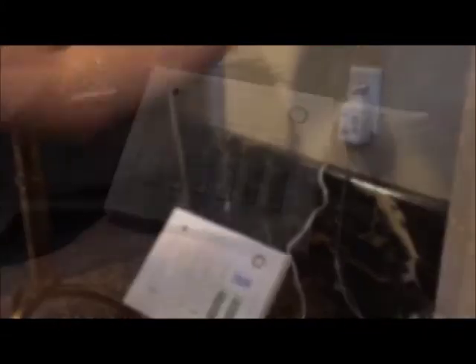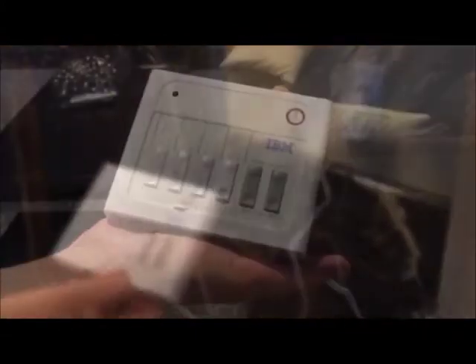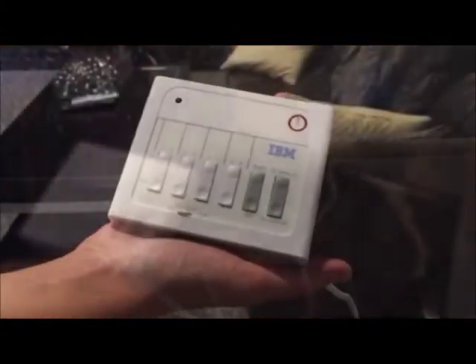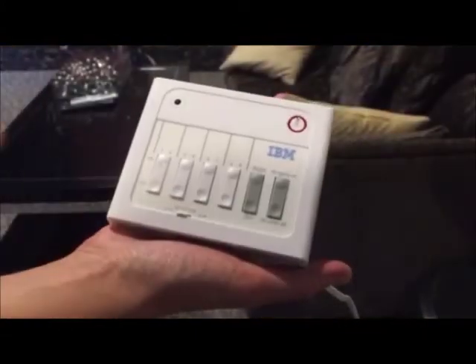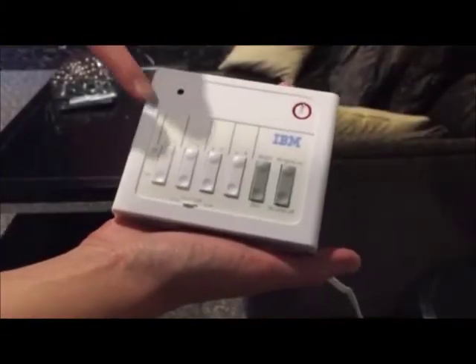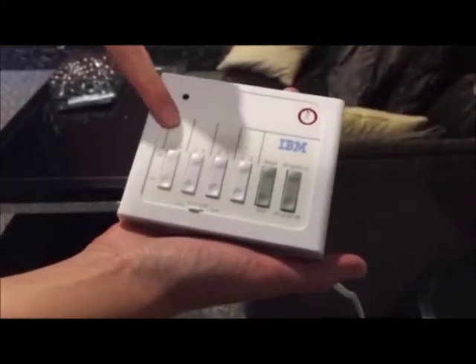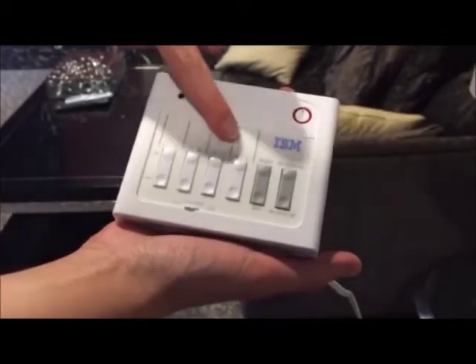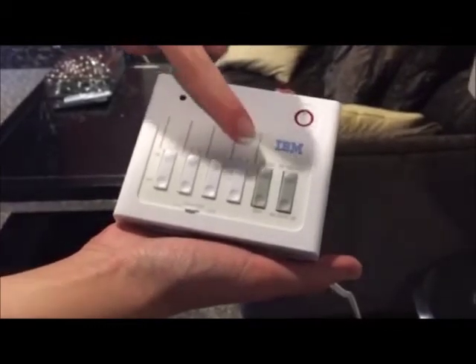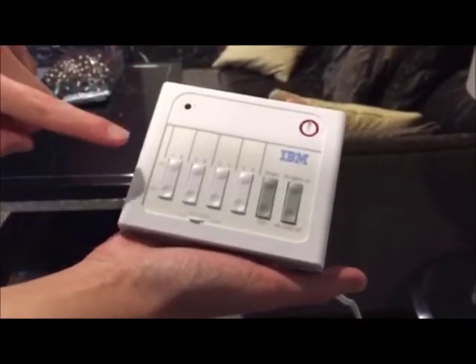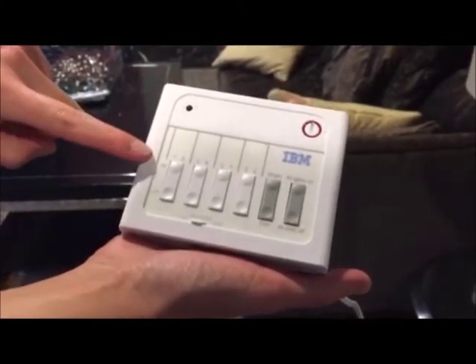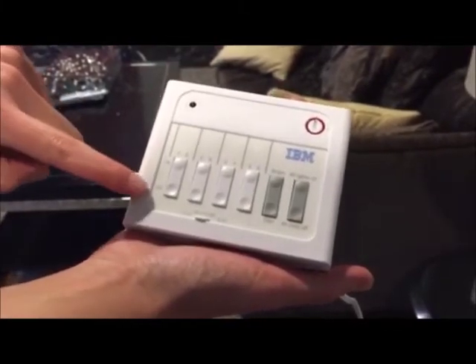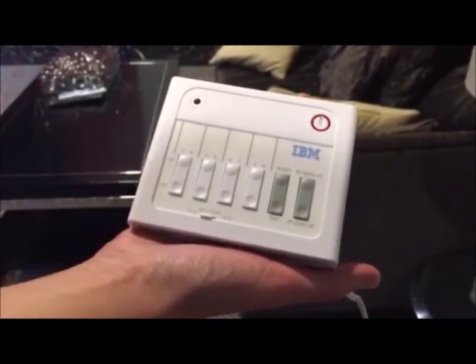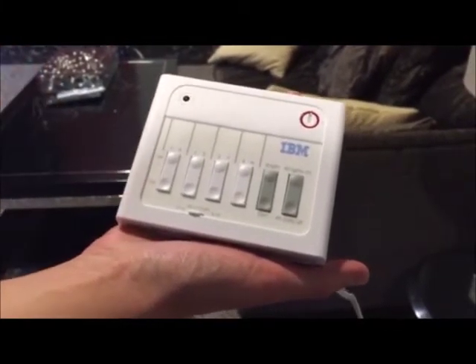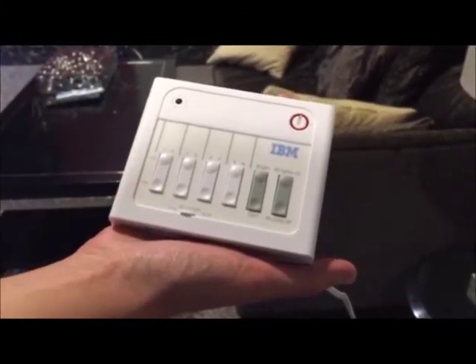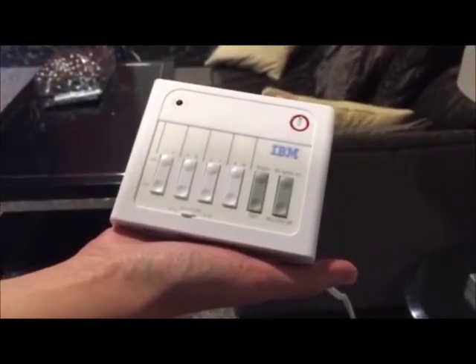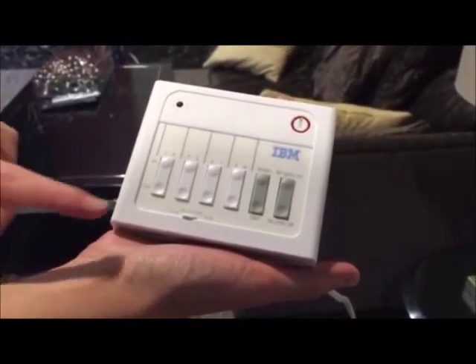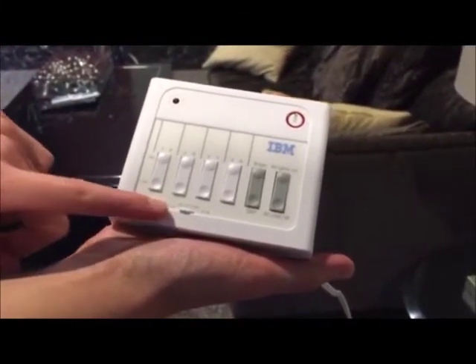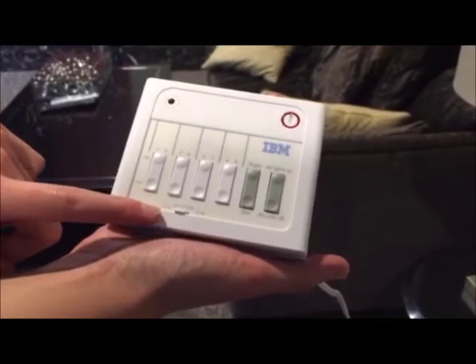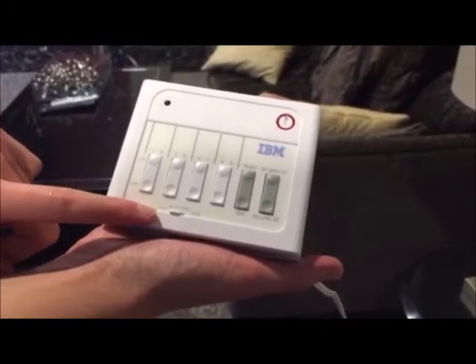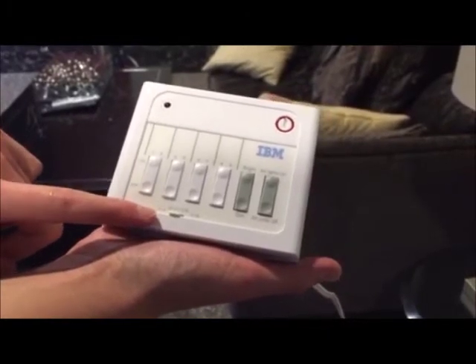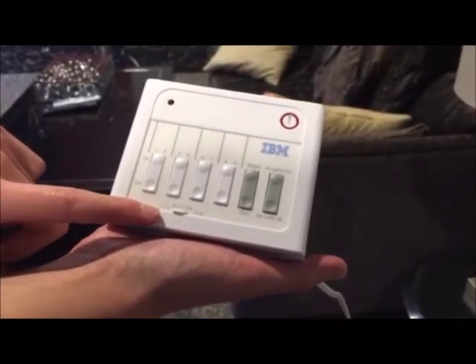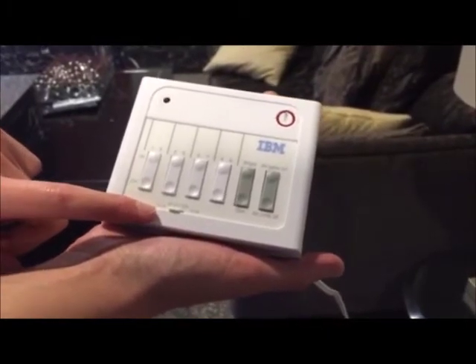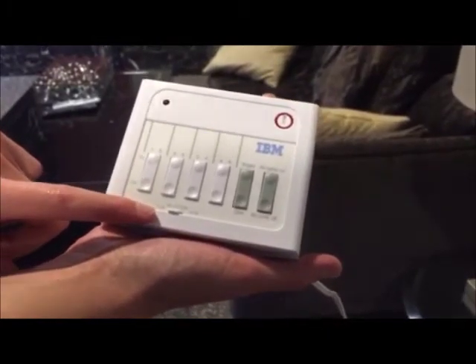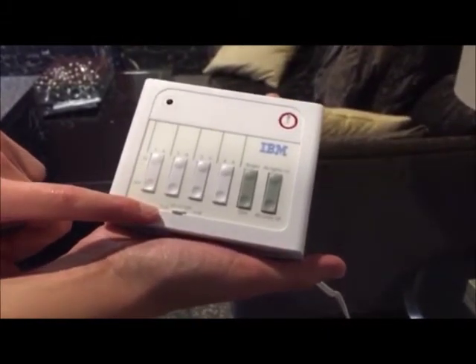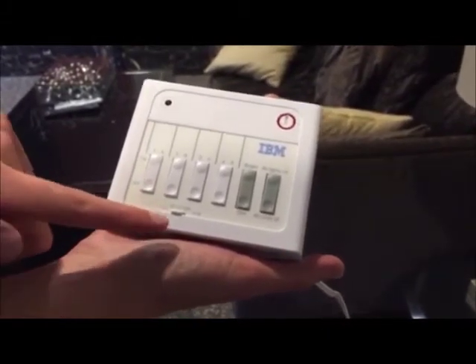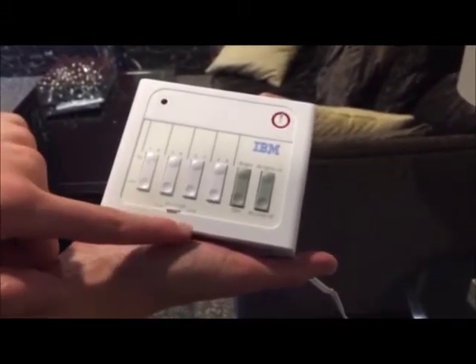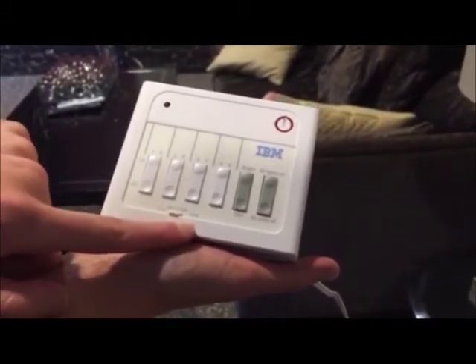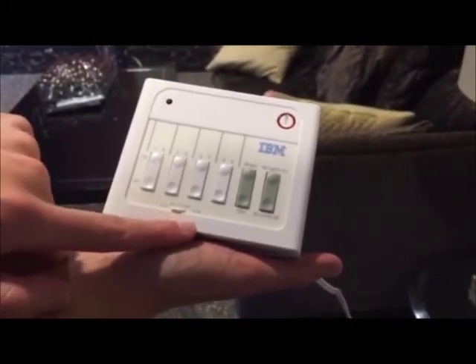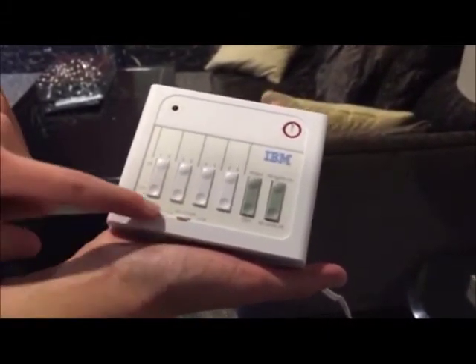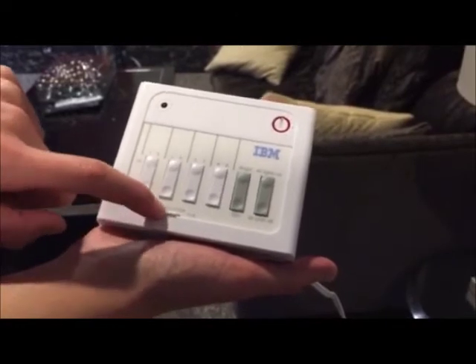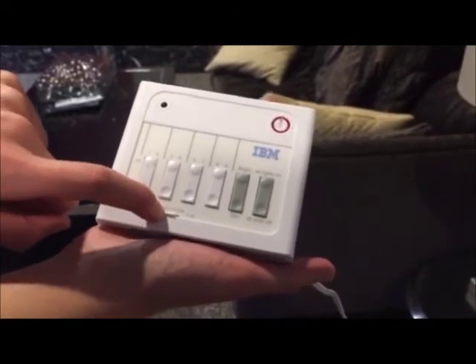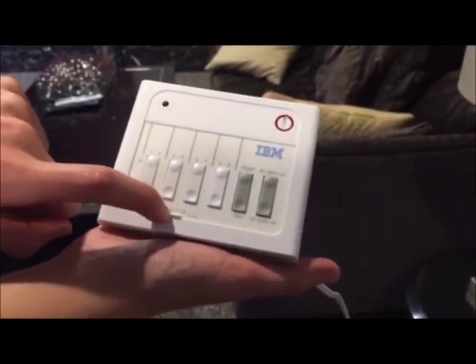The controller has numbered controls 1 through 8 with on and off buttons. If you have appliances set up on 1 through 4, make sure the selector is pushed to the left. If you have appliances set up on 5 through 8, make sure the selector is pushed to the right.